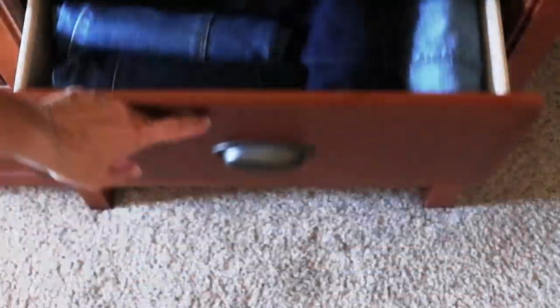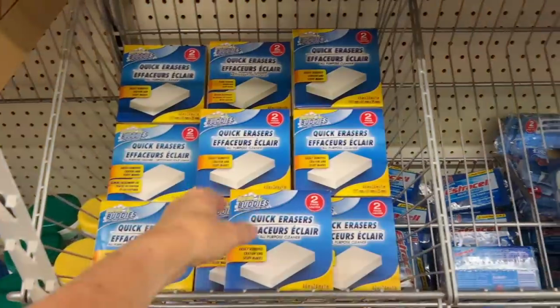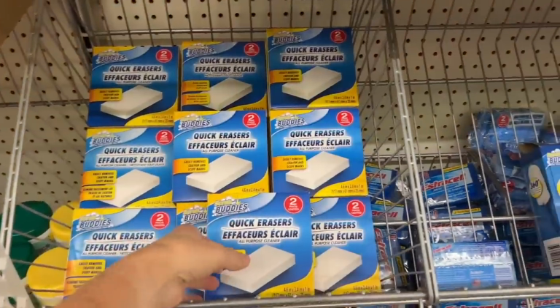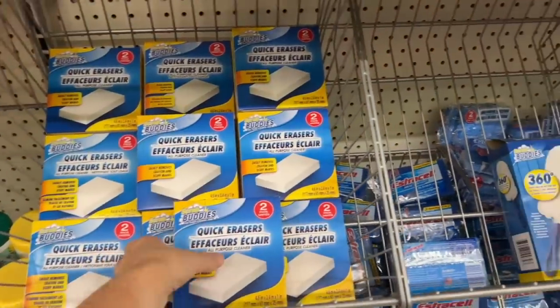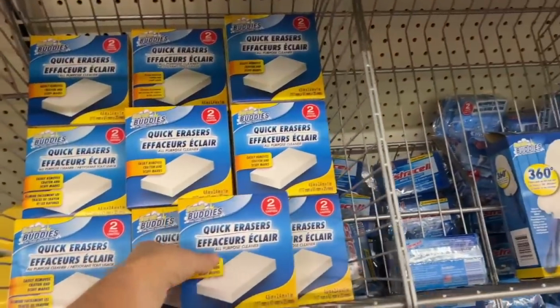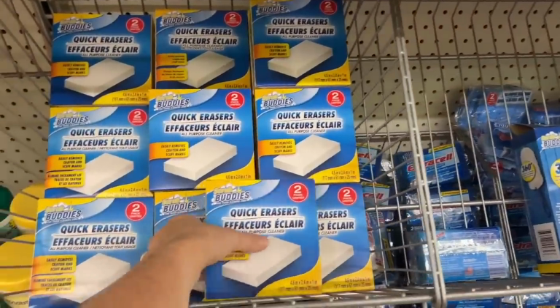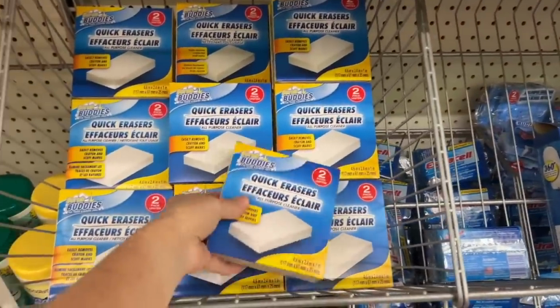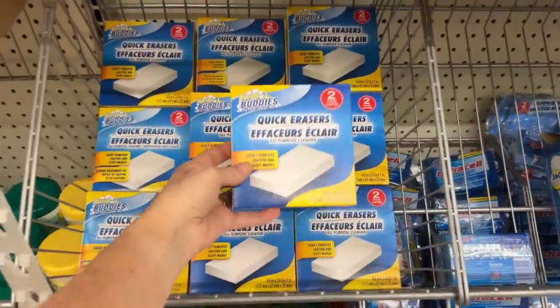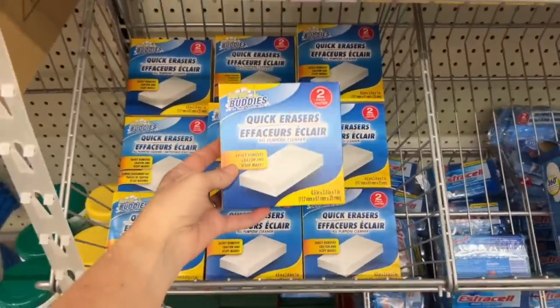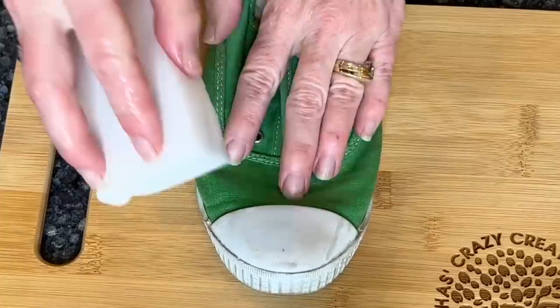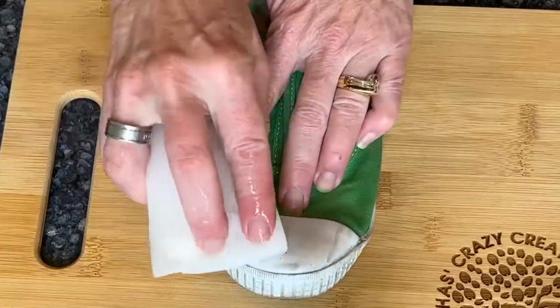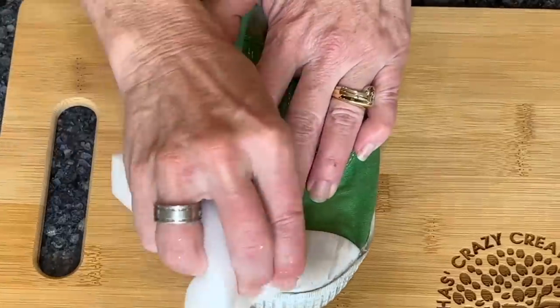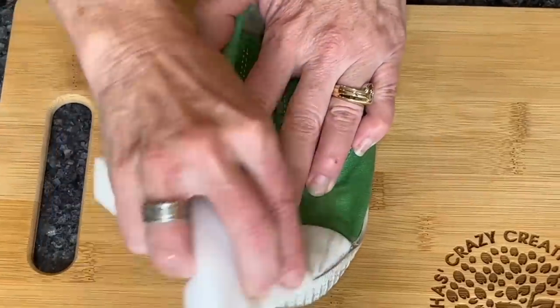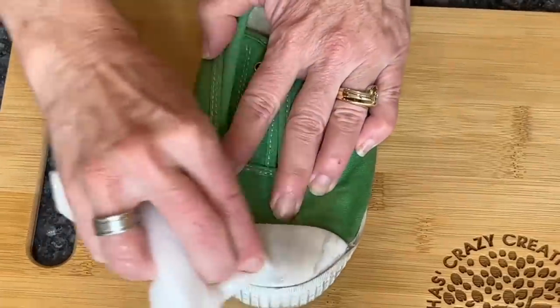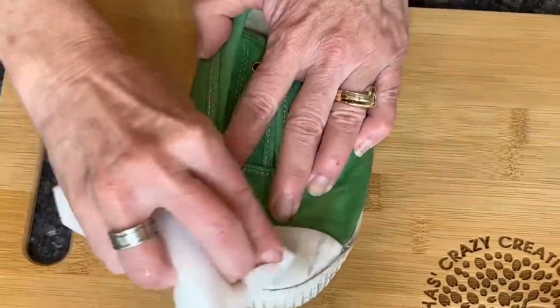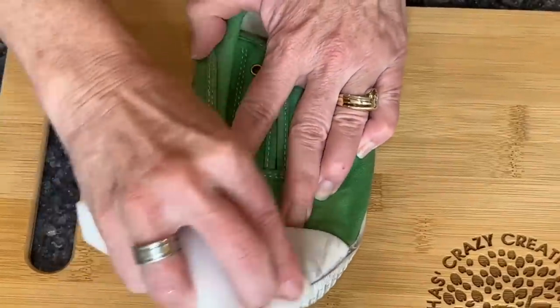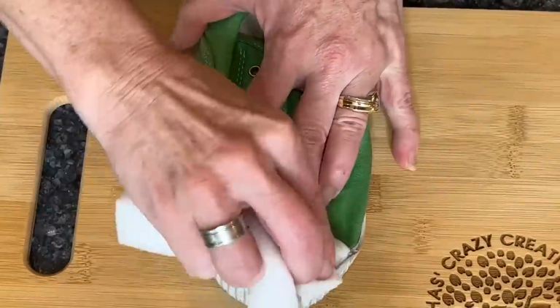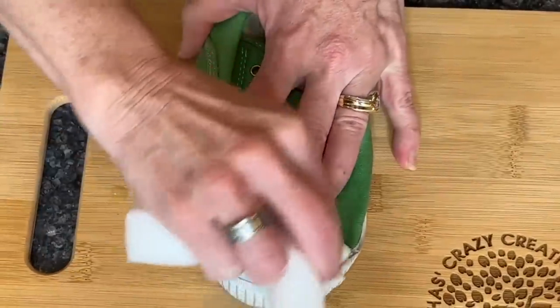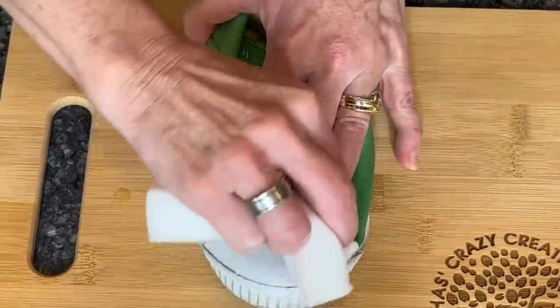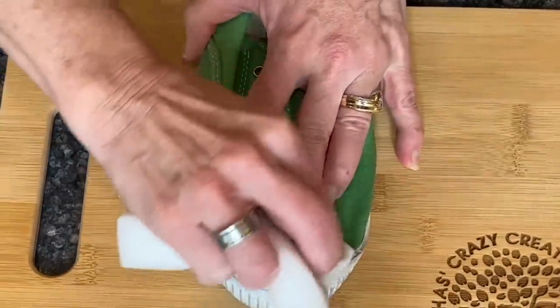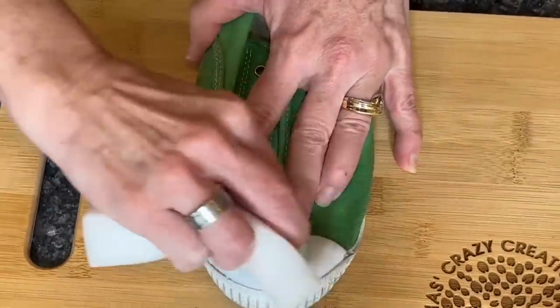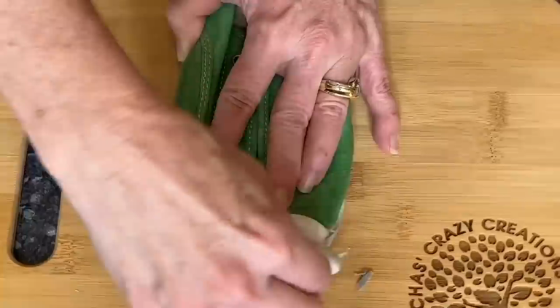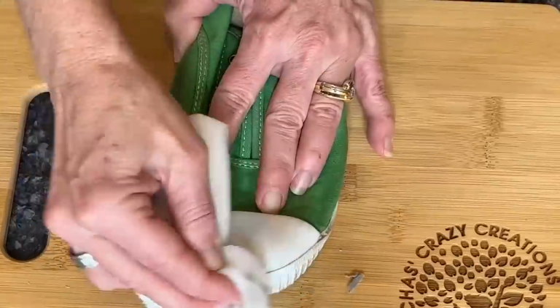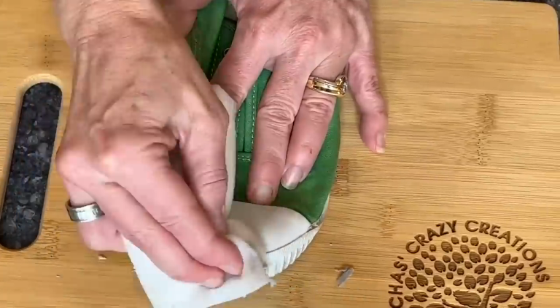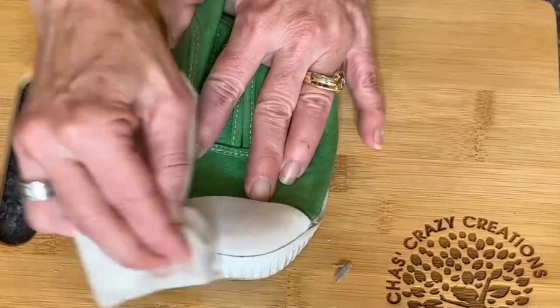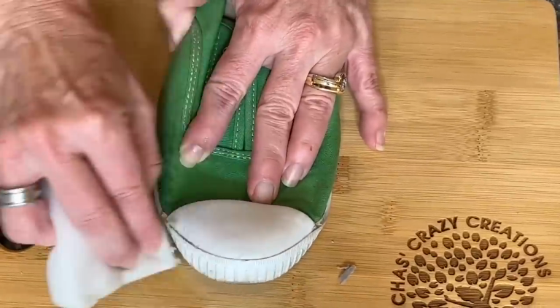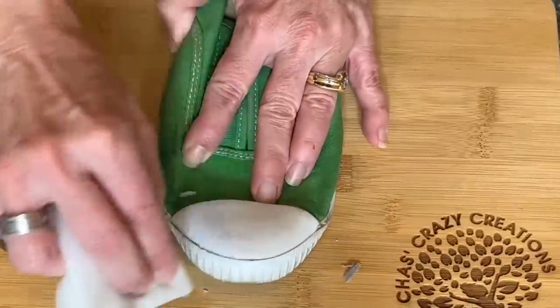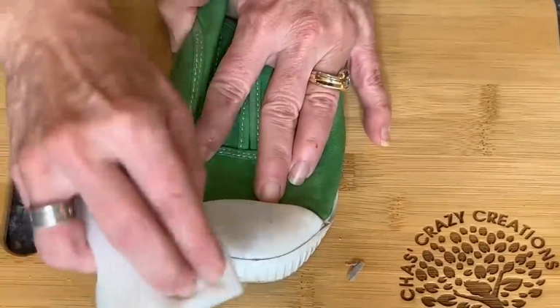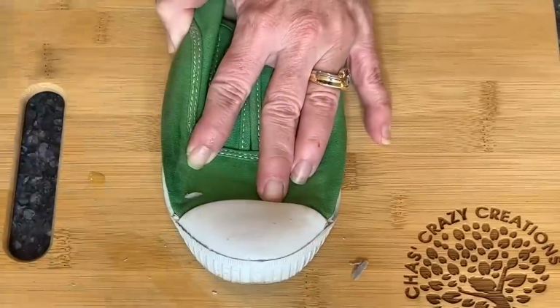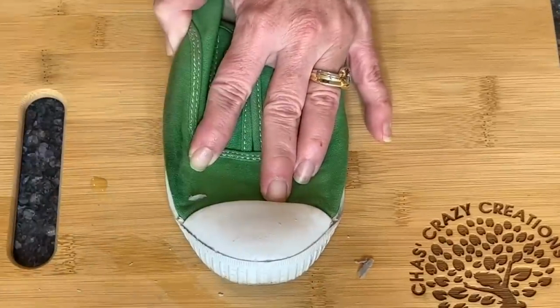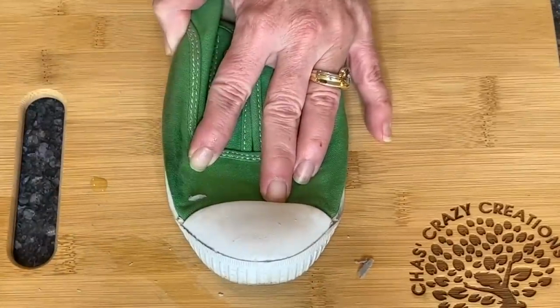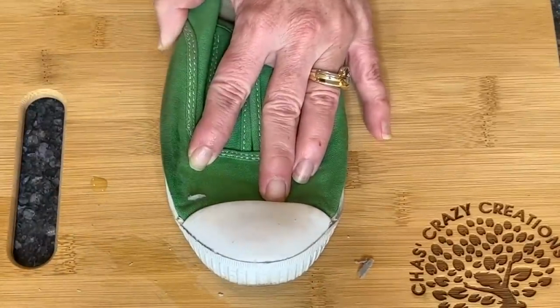Take your Magic Eraser, dampen it up, and rub it on your white shoe soles. It takes everything right off and makes them look just like new.